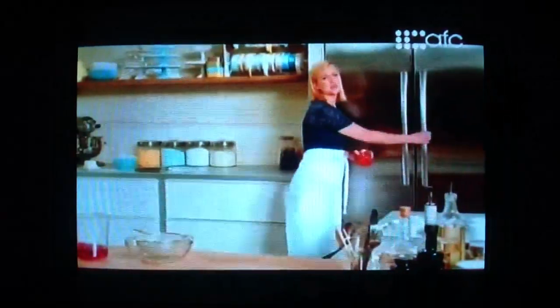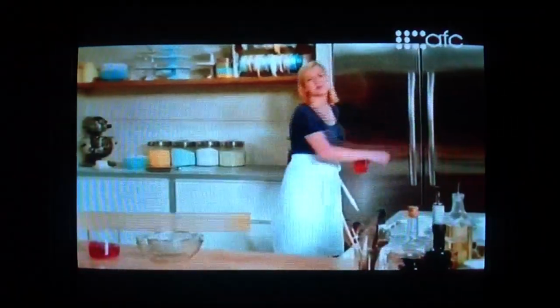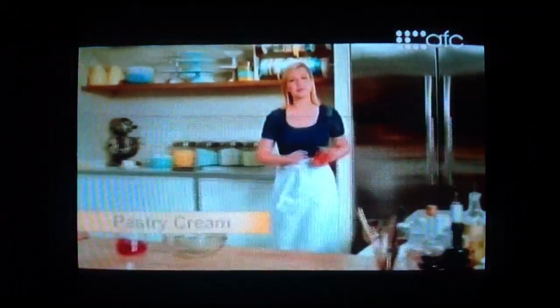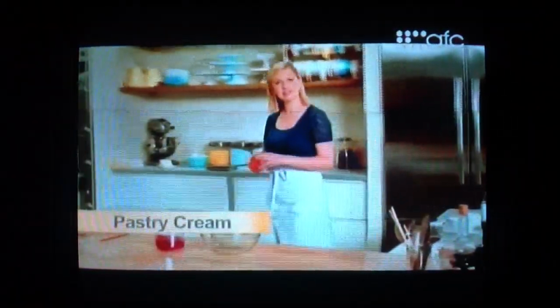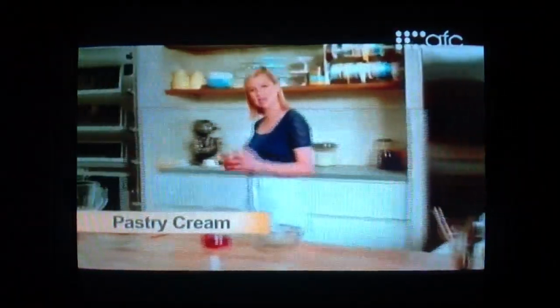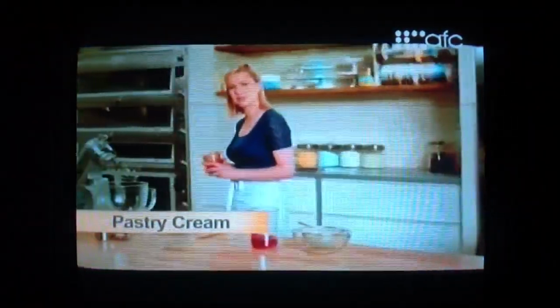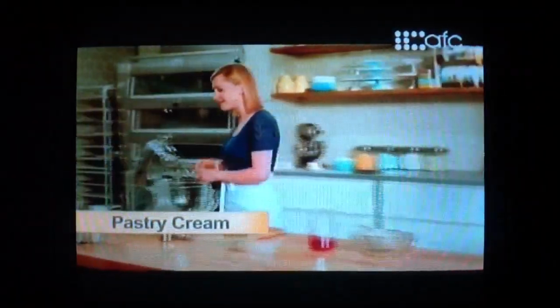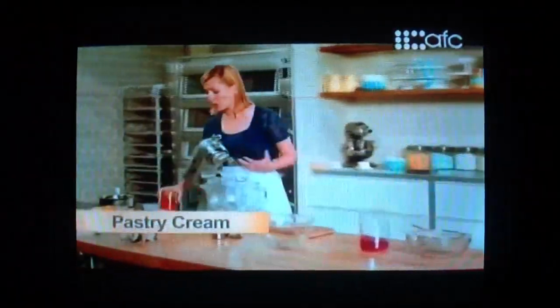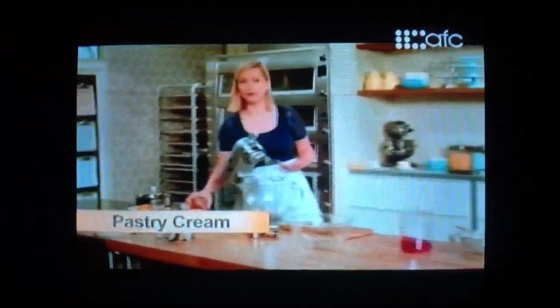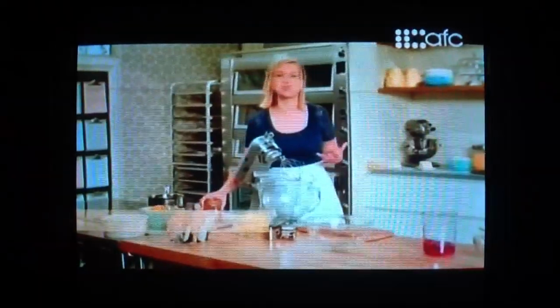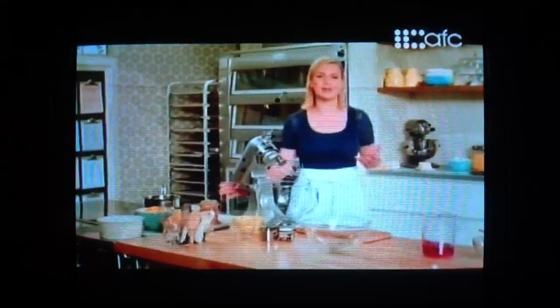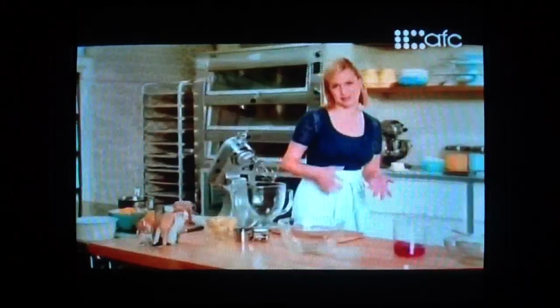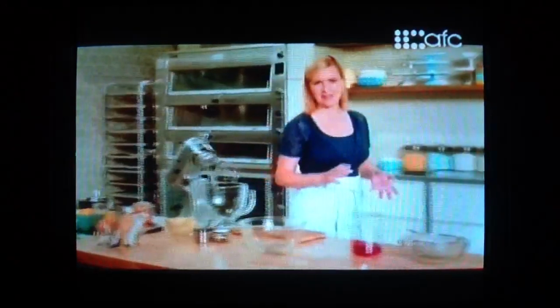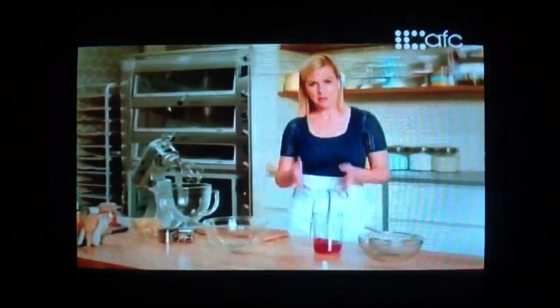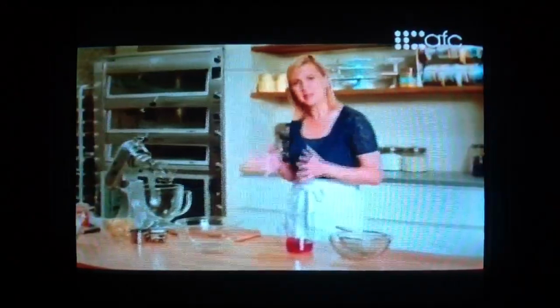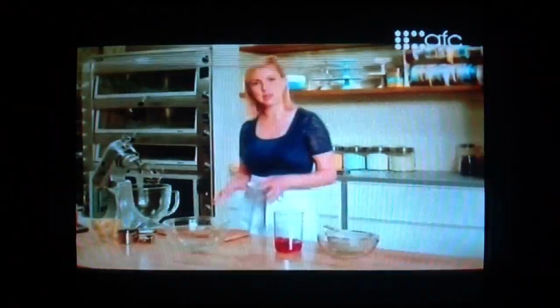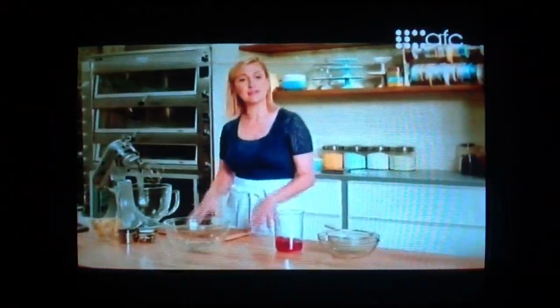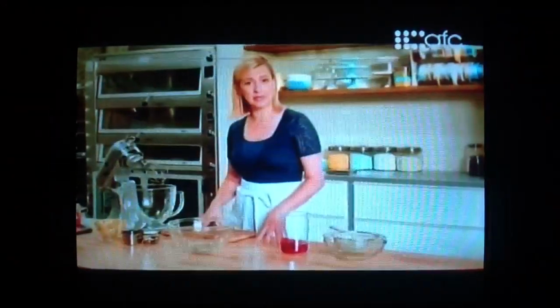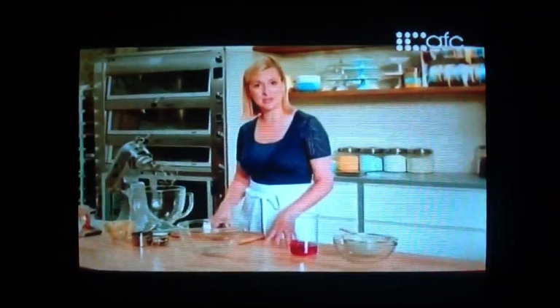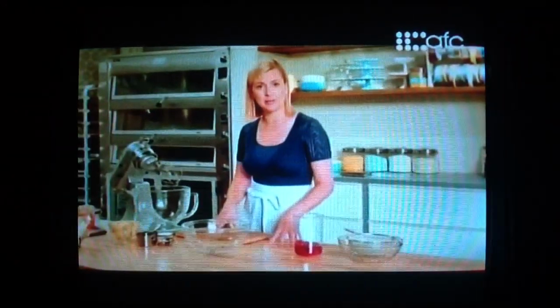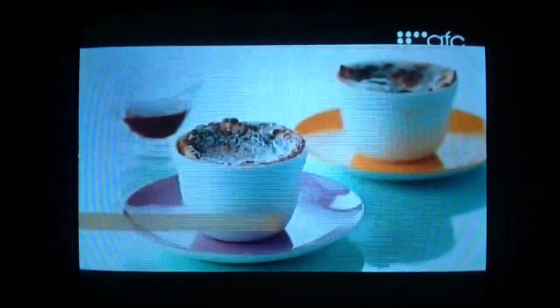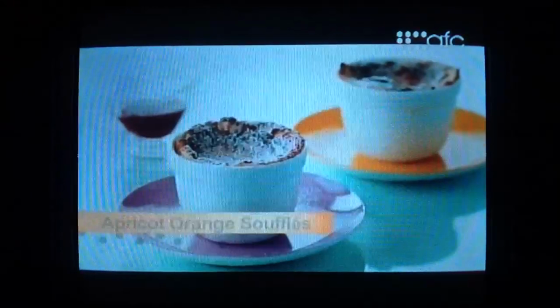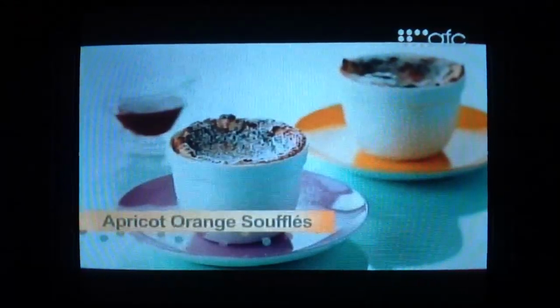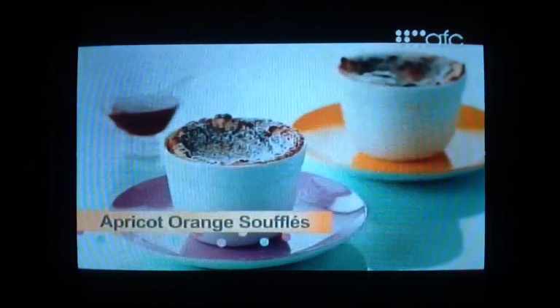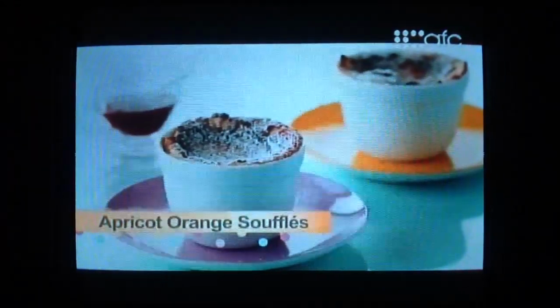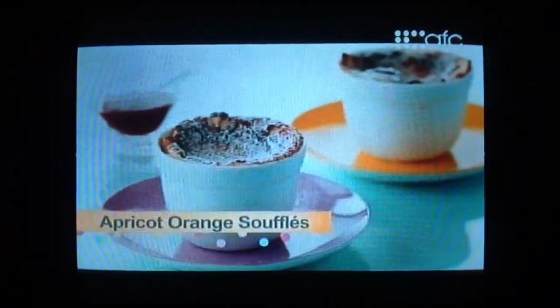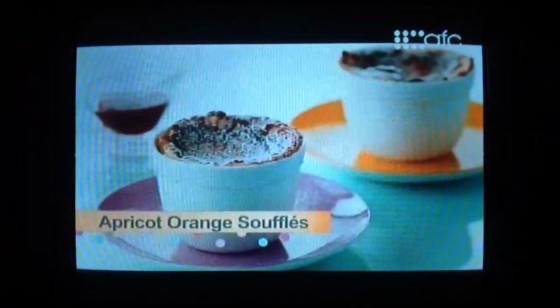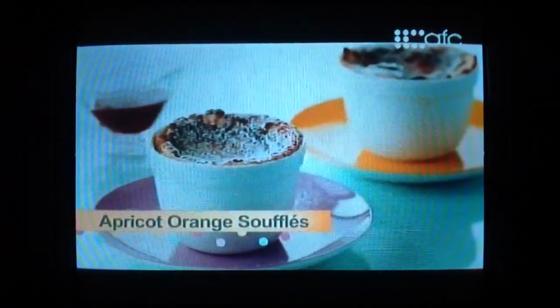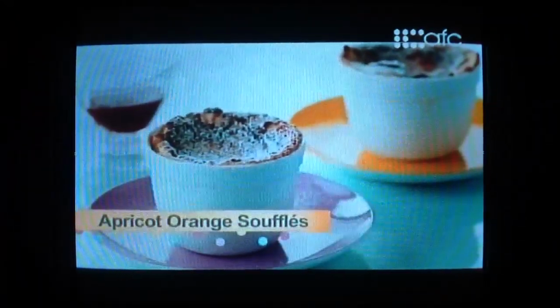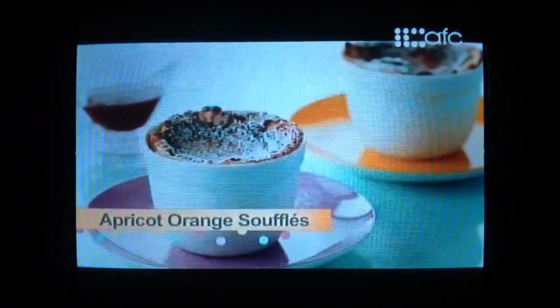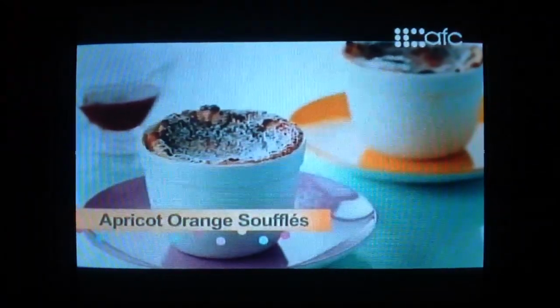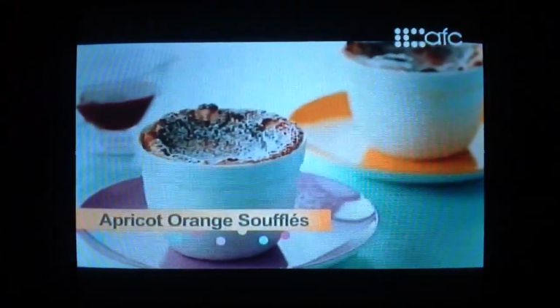Pastry cream is a rich, thick custard and it's an important component of so many desserts. We got down the basics with that vanilla bean pastry cream. Now it's time to put that pastry cream to use by making individual apricot orange soufflés.